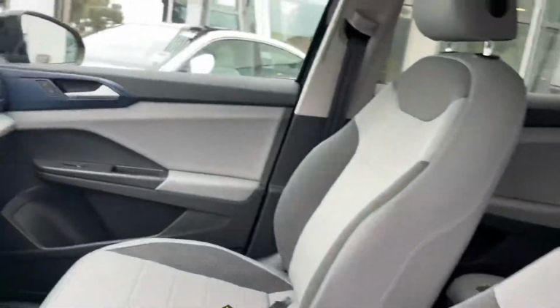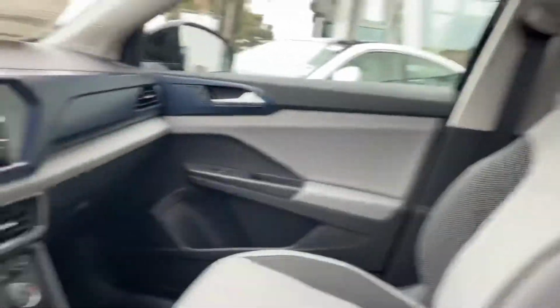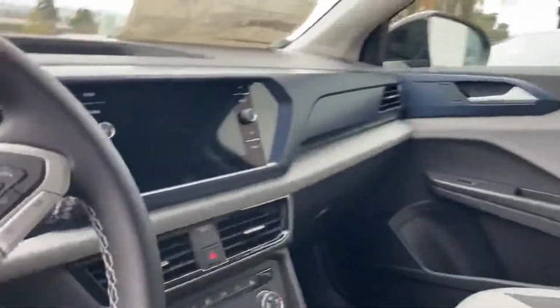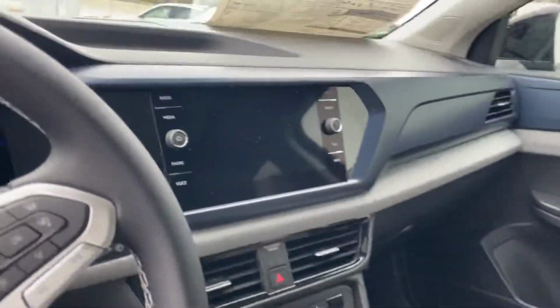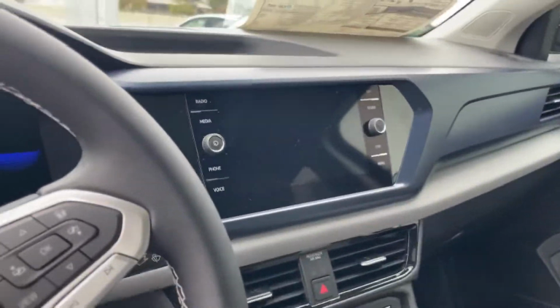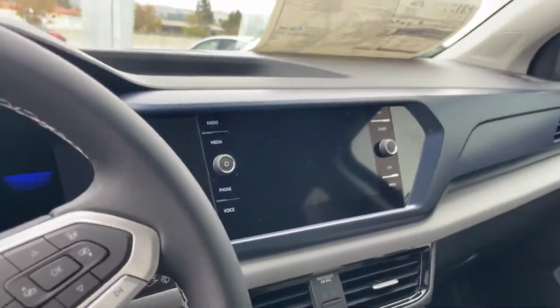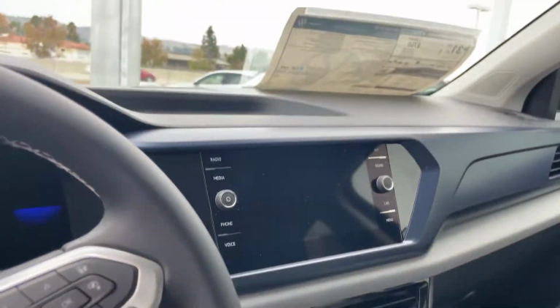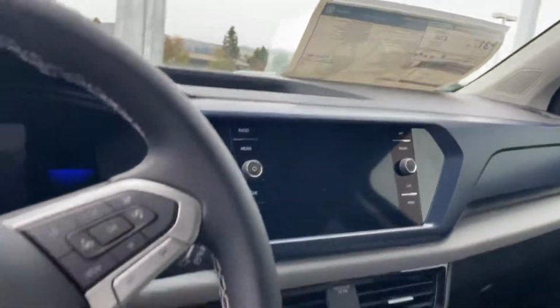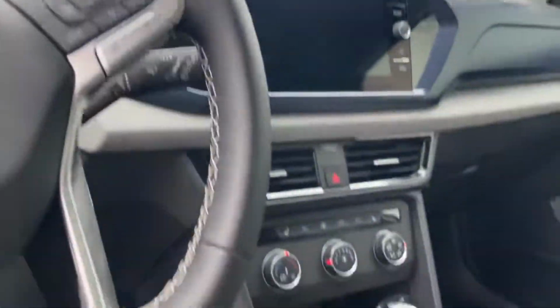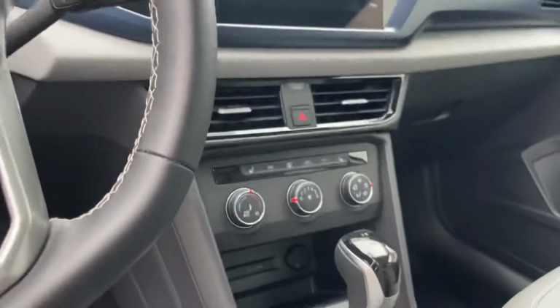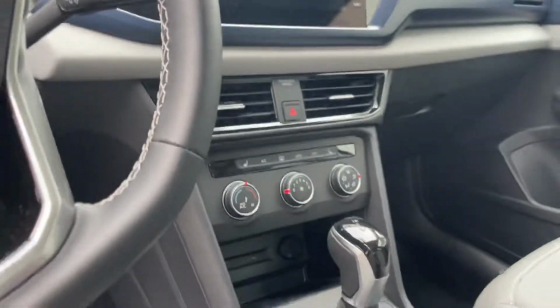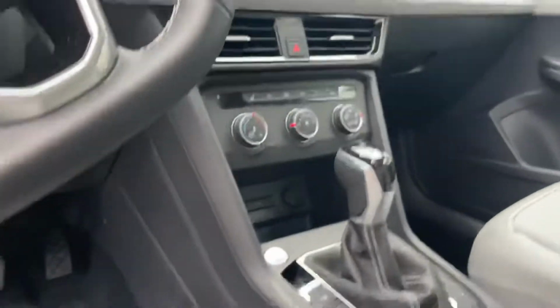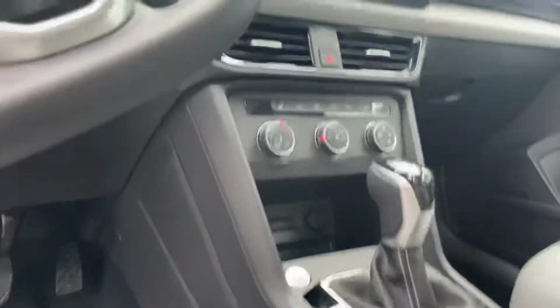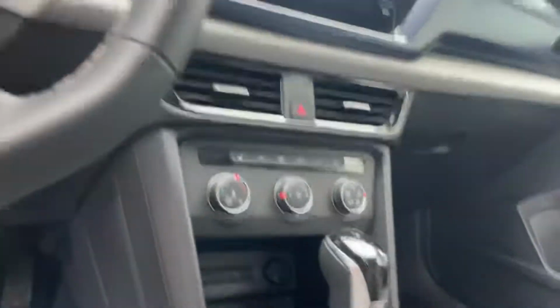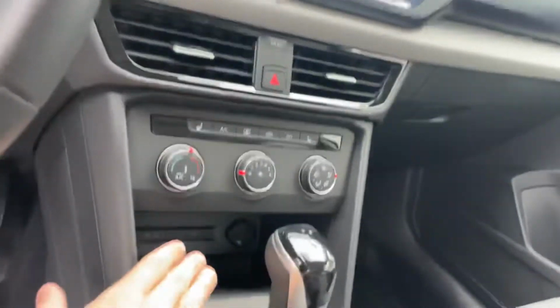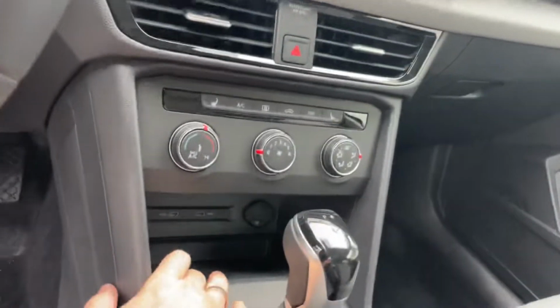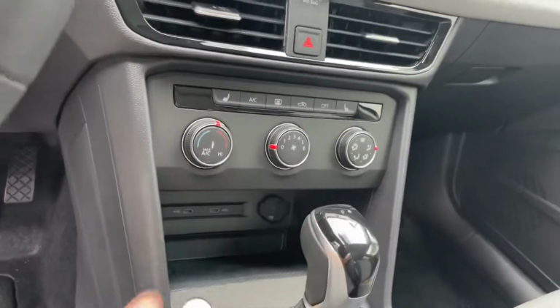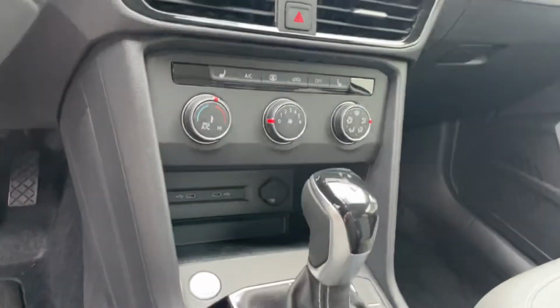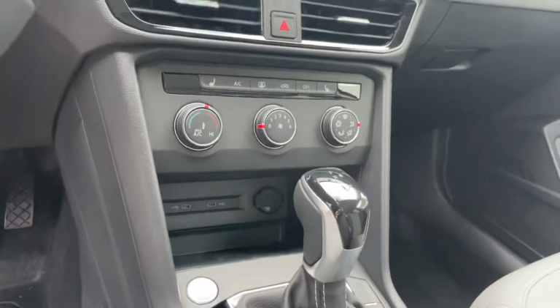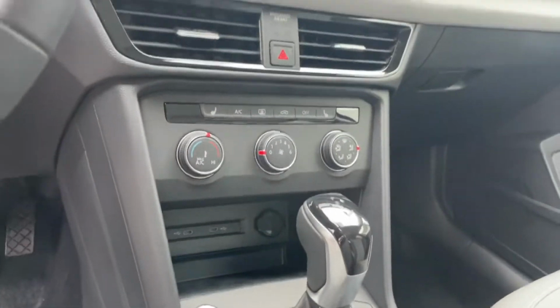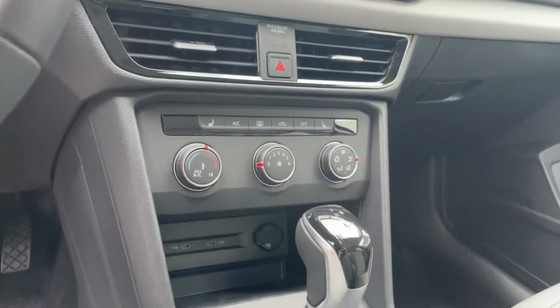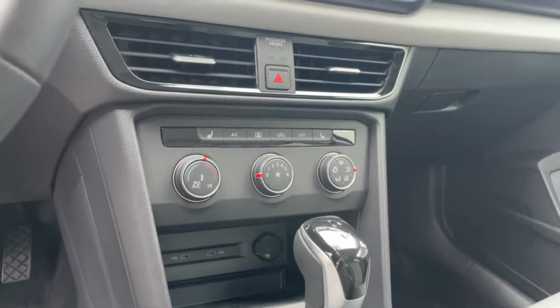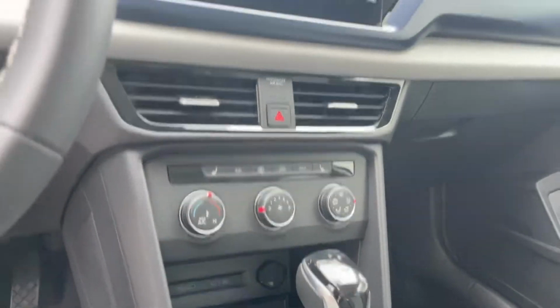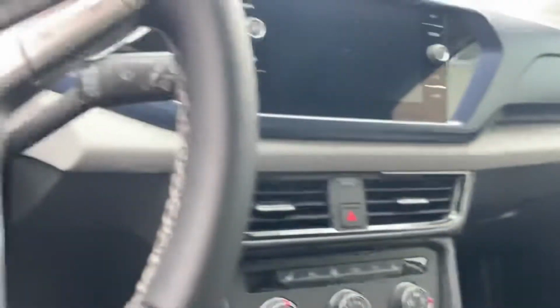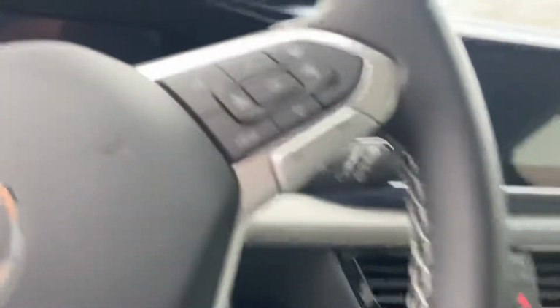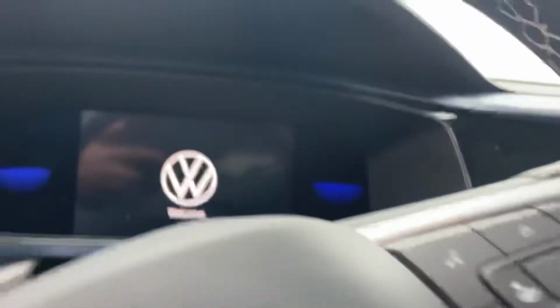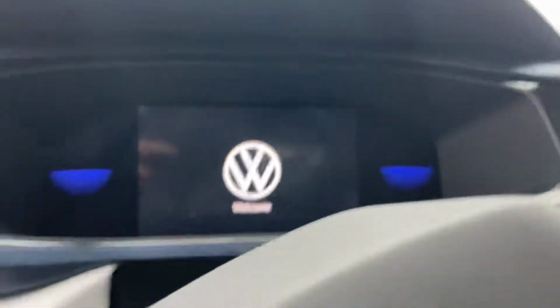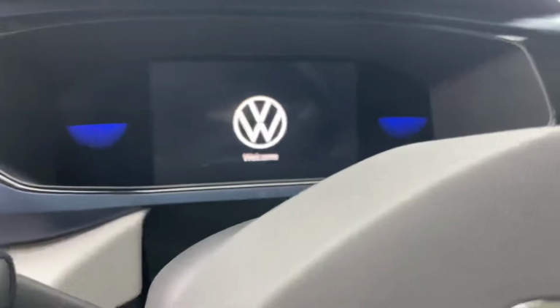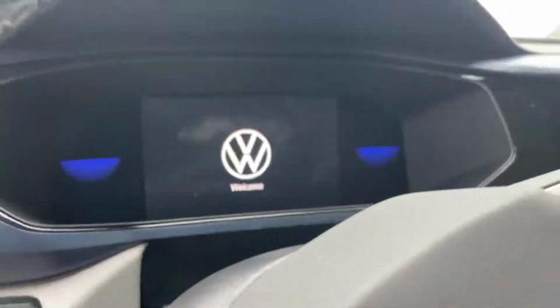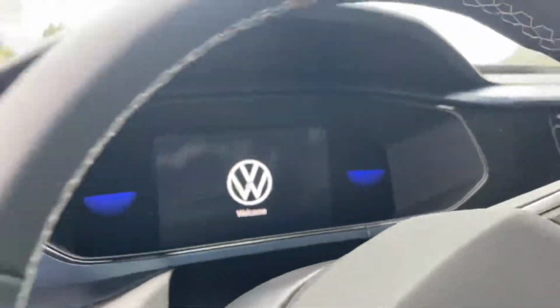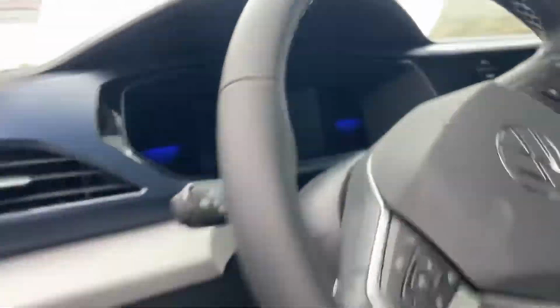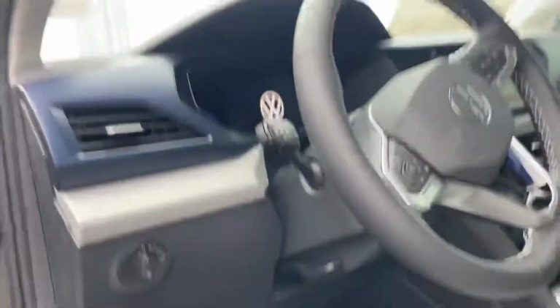Your infotainment center, a wireless charger, and then your digital cockpit.